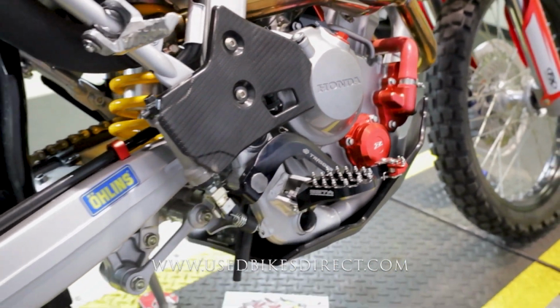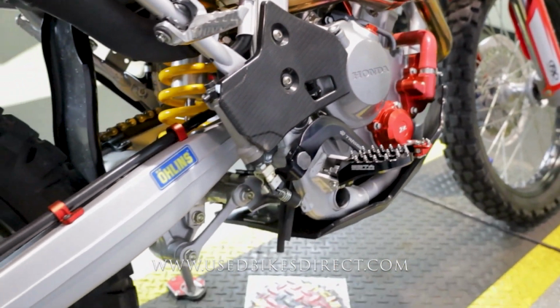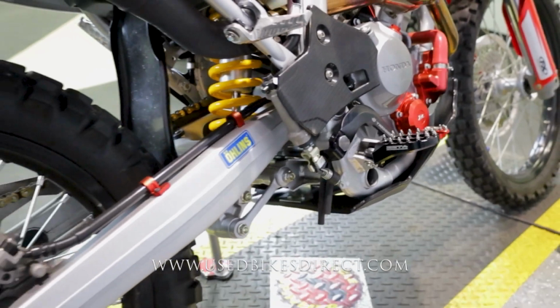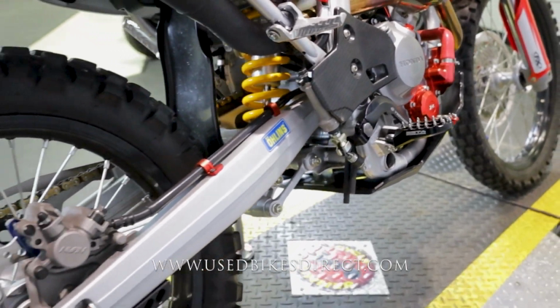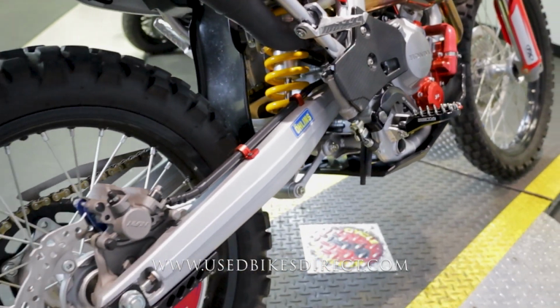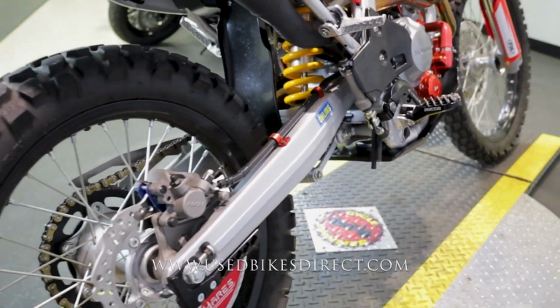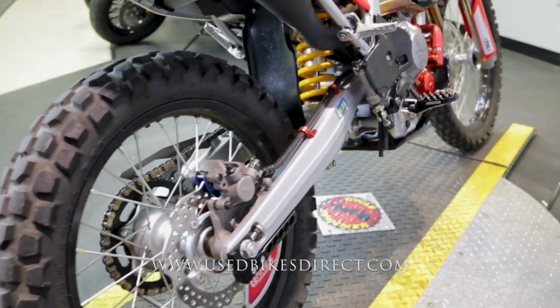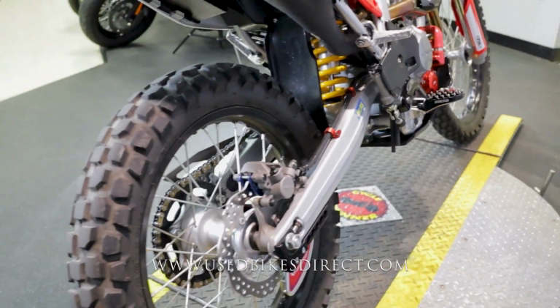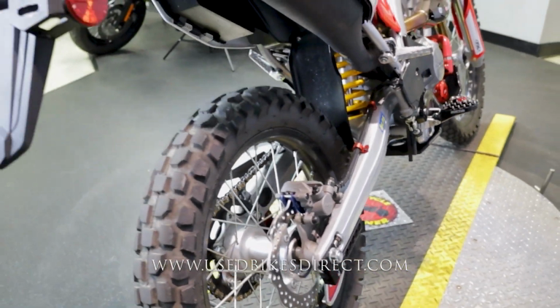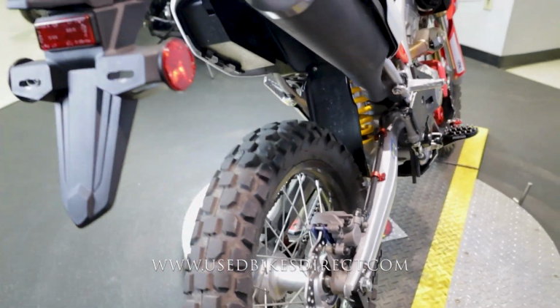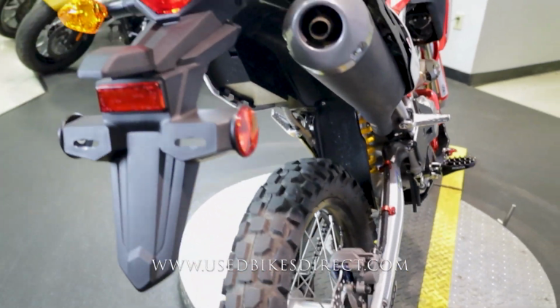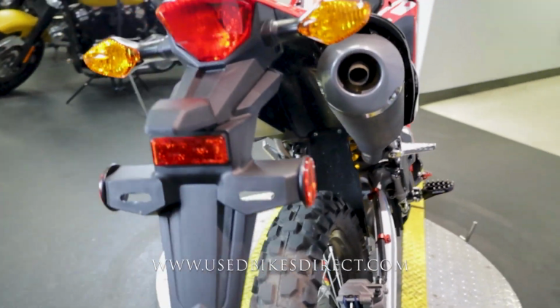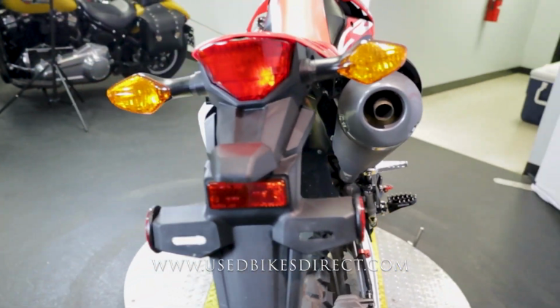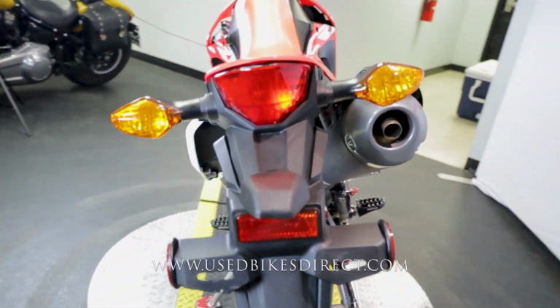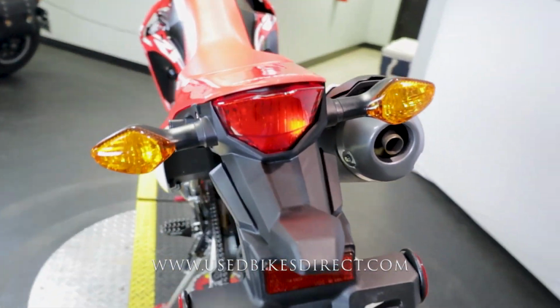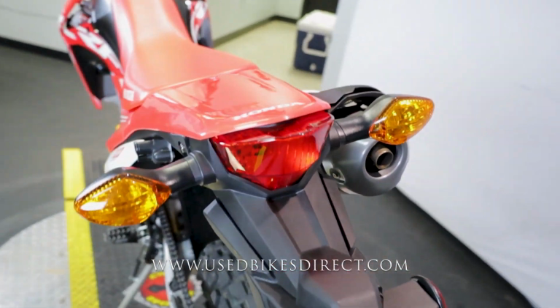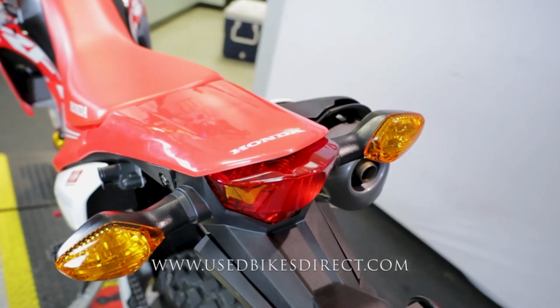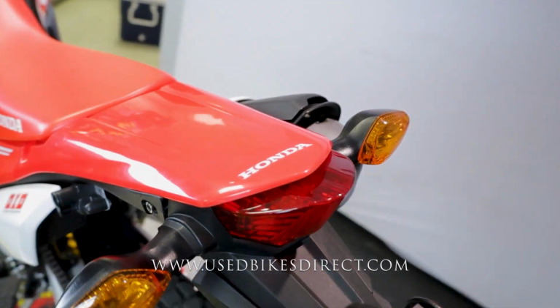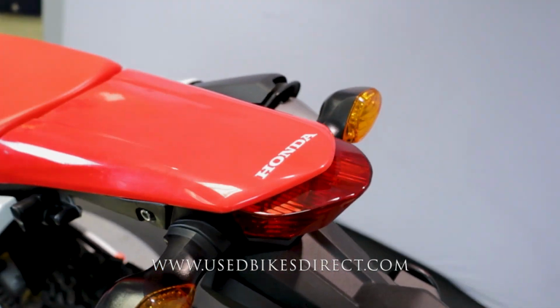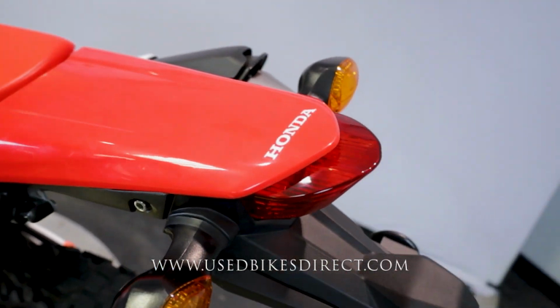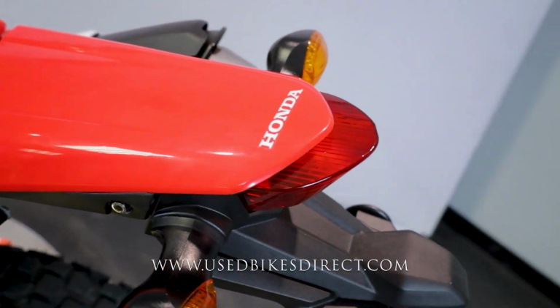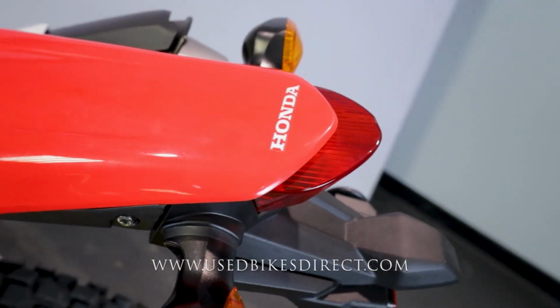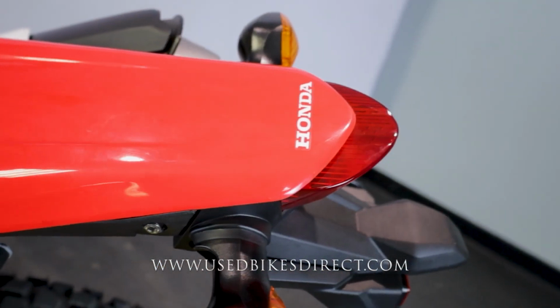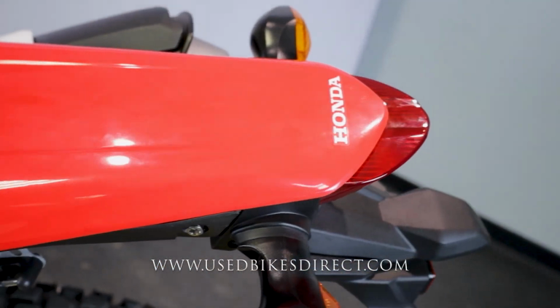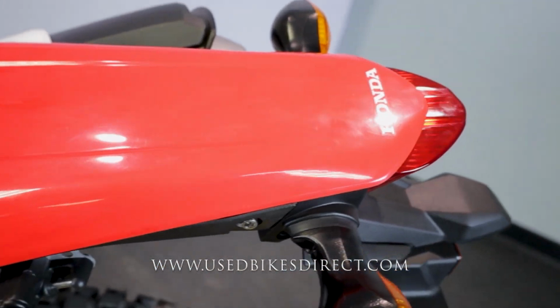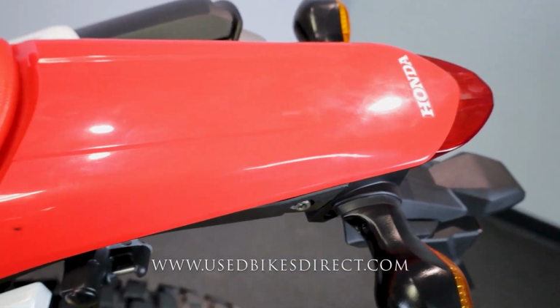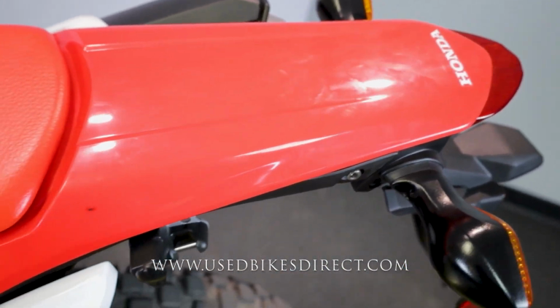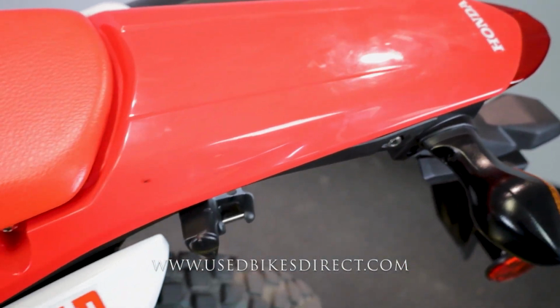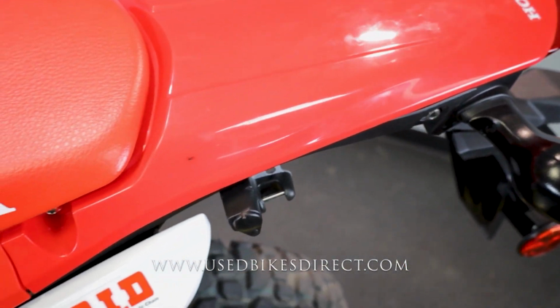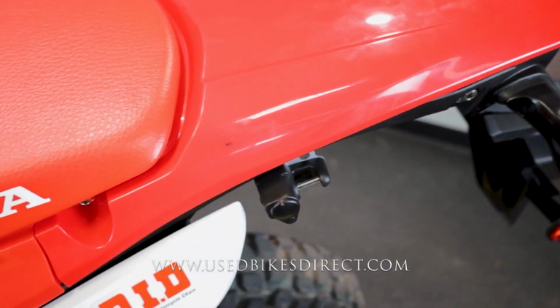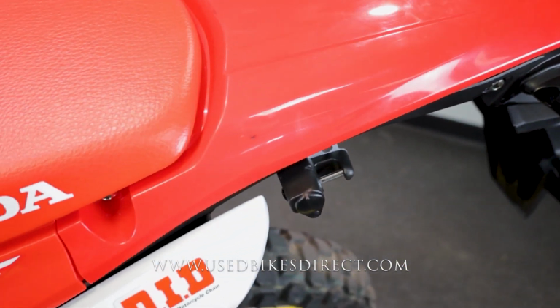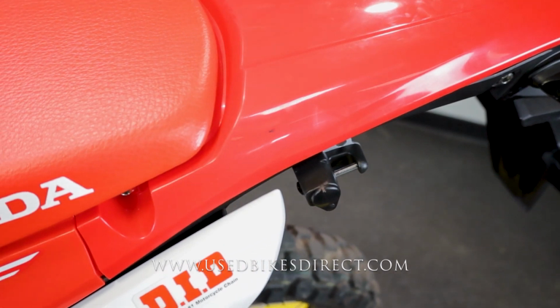It is definitely fully loaded with accessories. Now this is a 250L, so it is going to be a true dual sport — totally street legal and of course off-road capable.